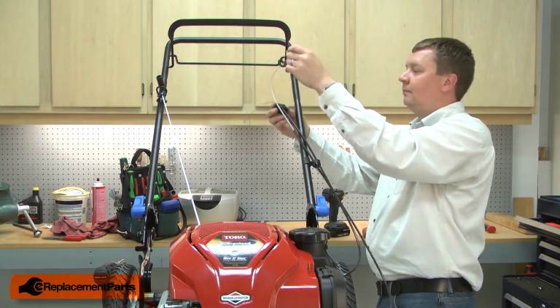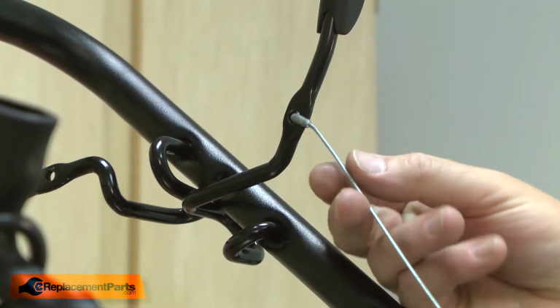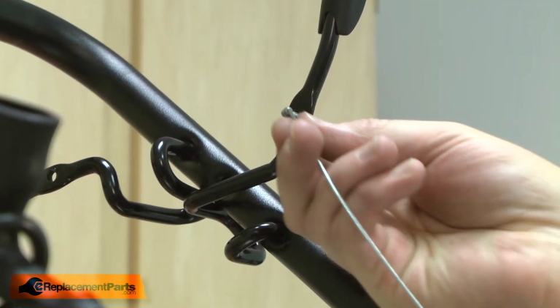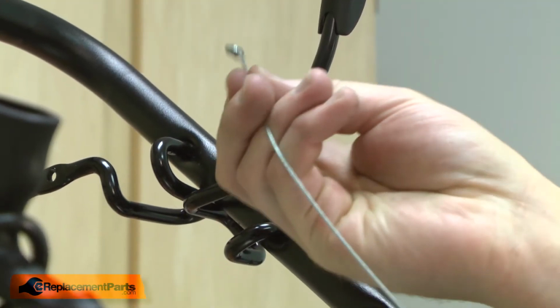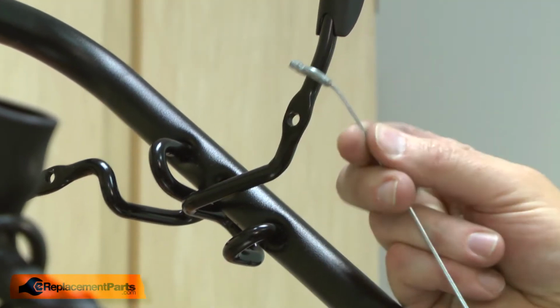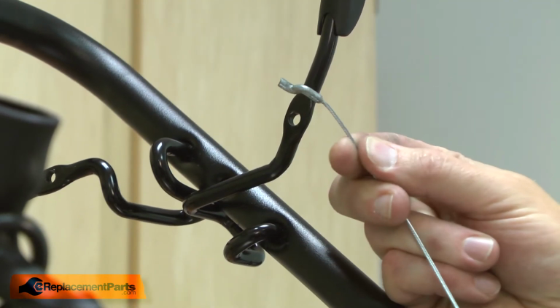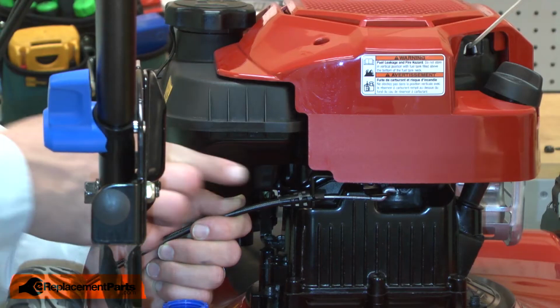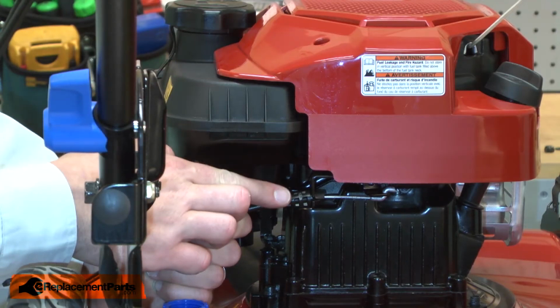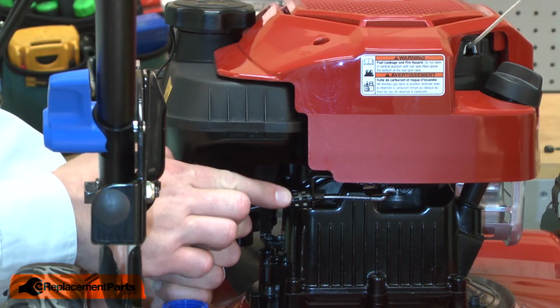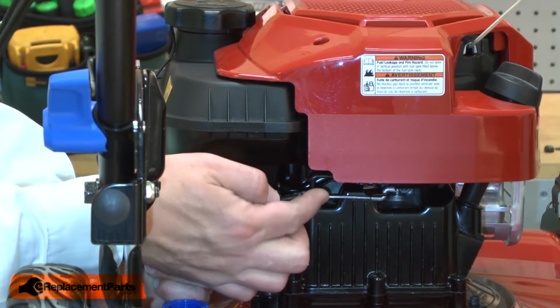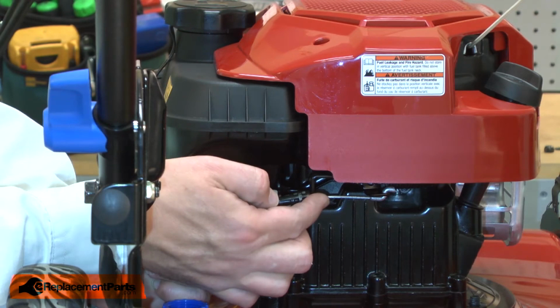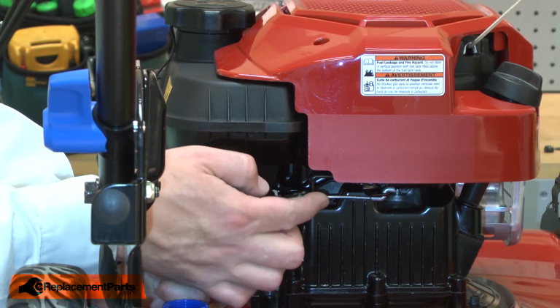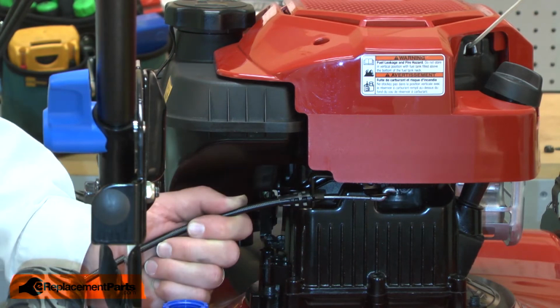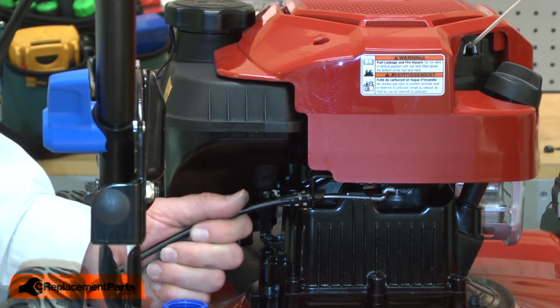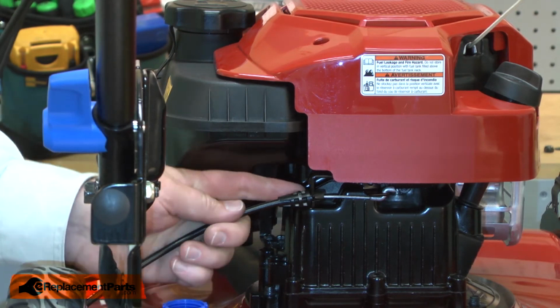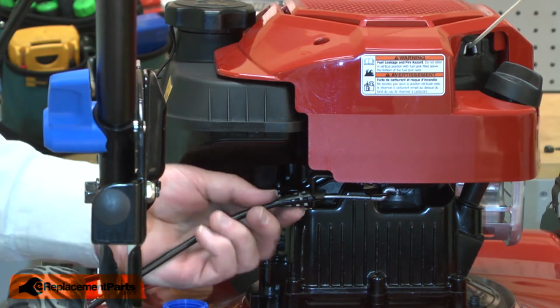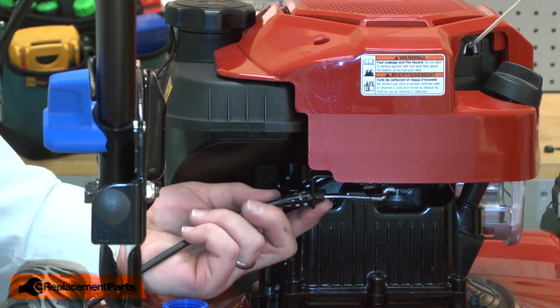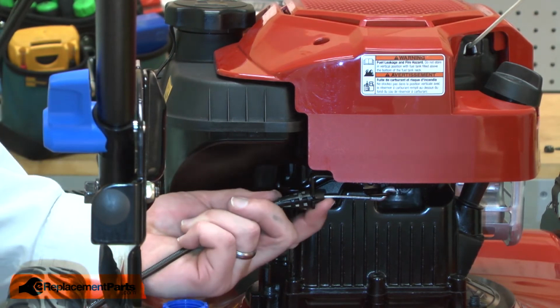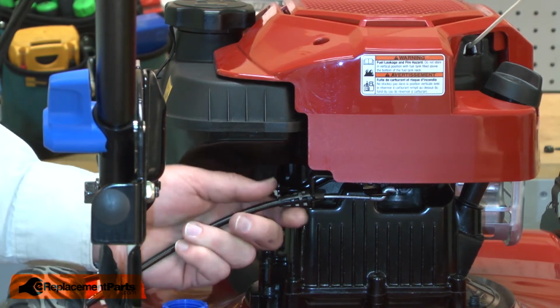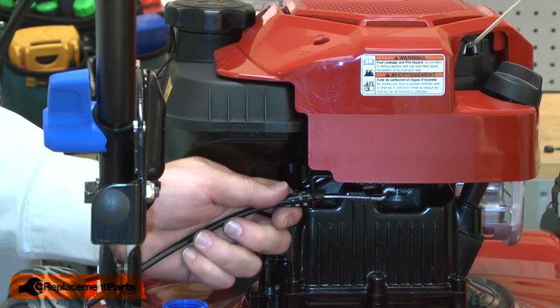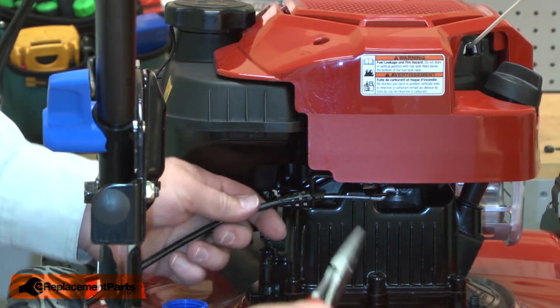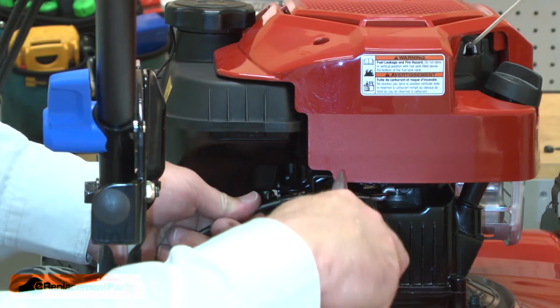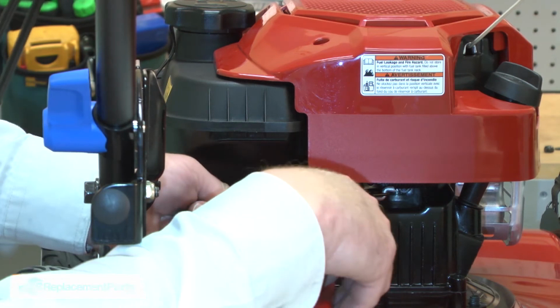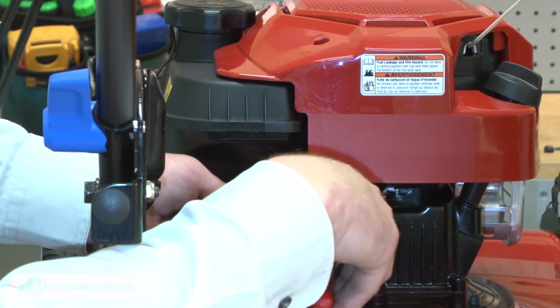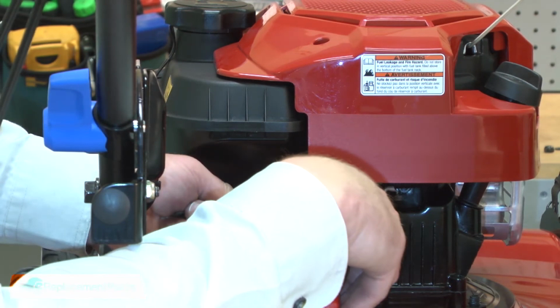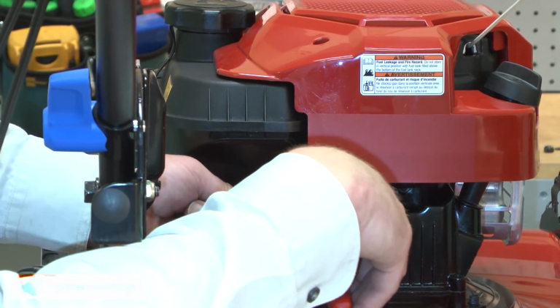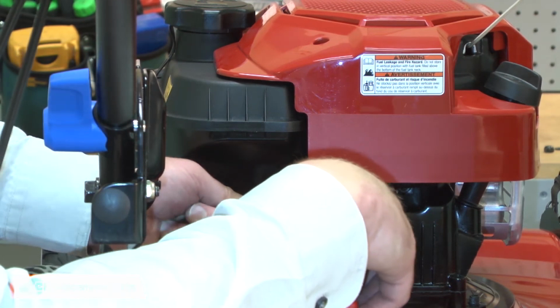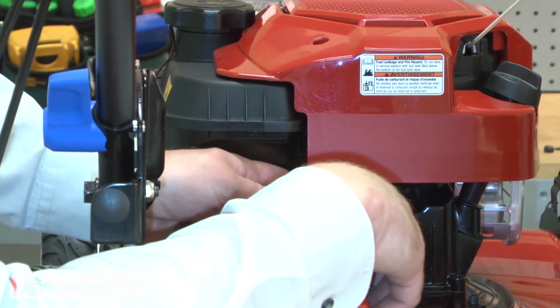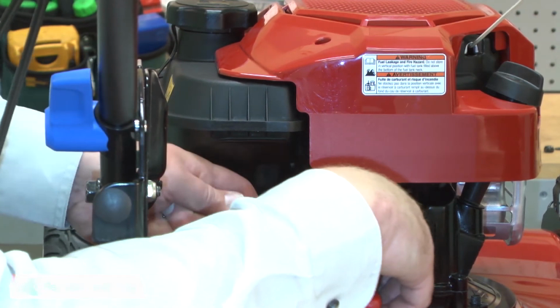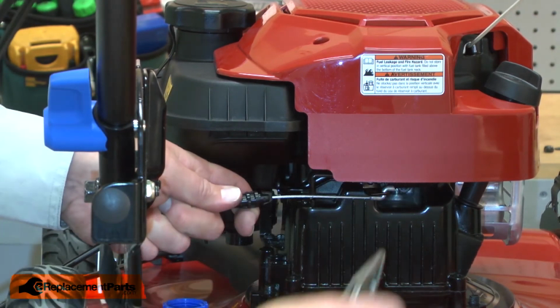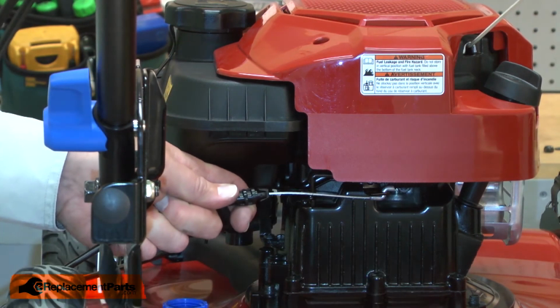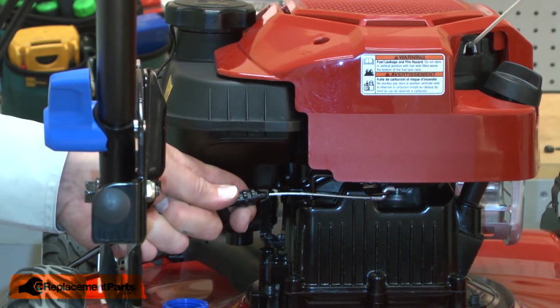Now I'll remove the brake cable from the bale. Now I'll remove the brake cable from the engine control bracket. It's held in place with a couple of plastic tabs. I'll squeeze the tabs with a pair of needle-nose pliers and pull the cable away from the bracket.